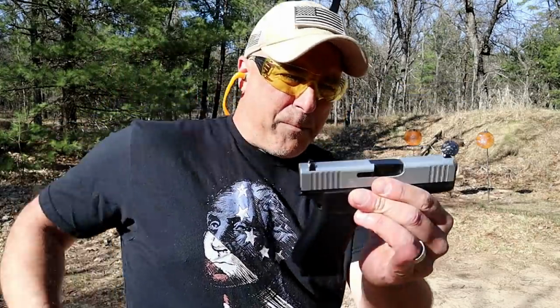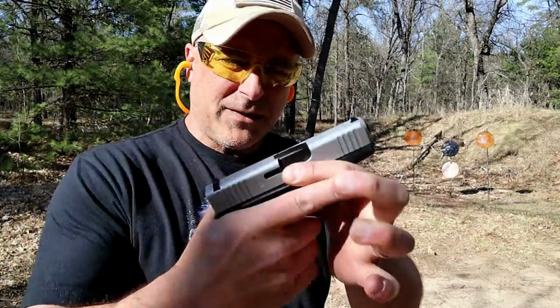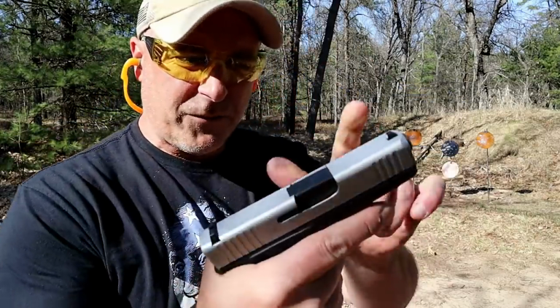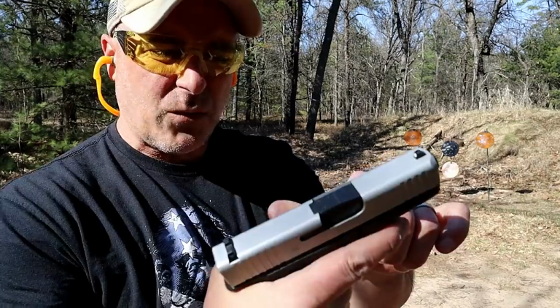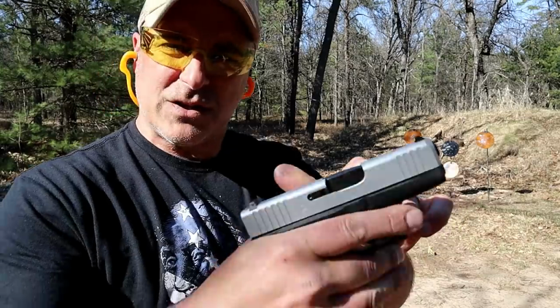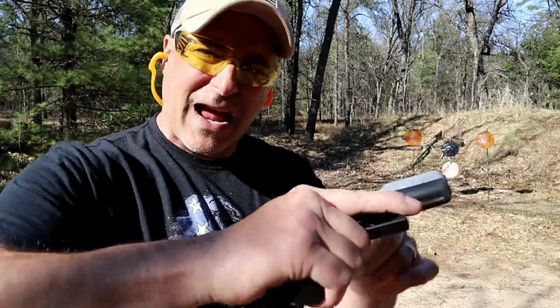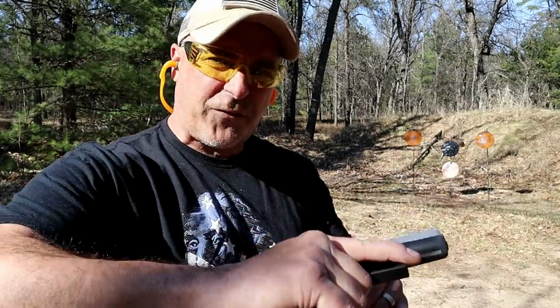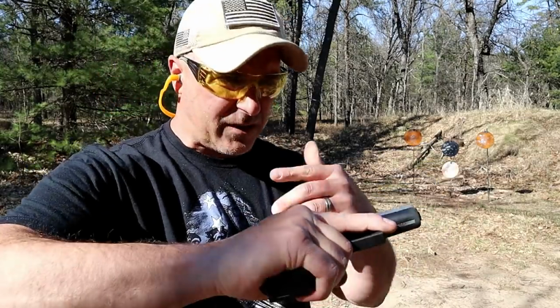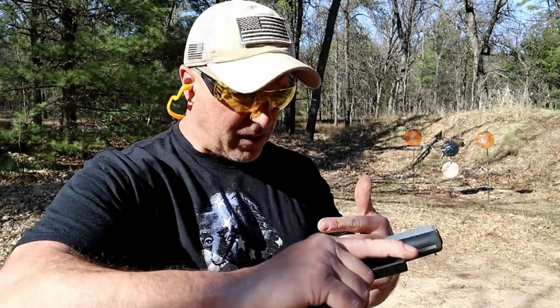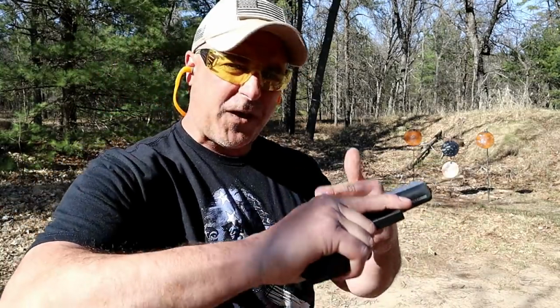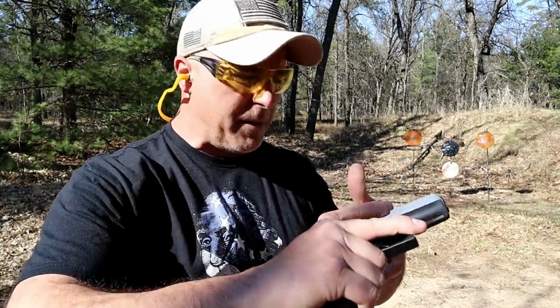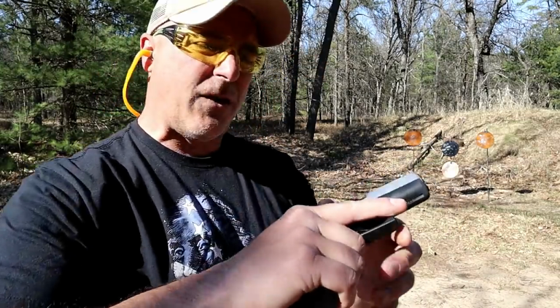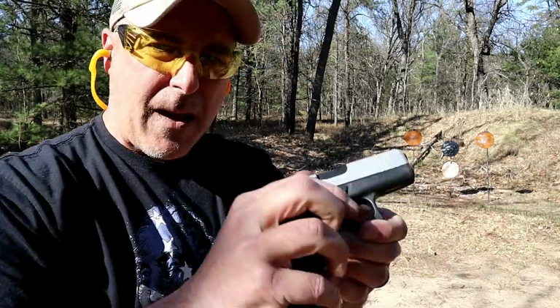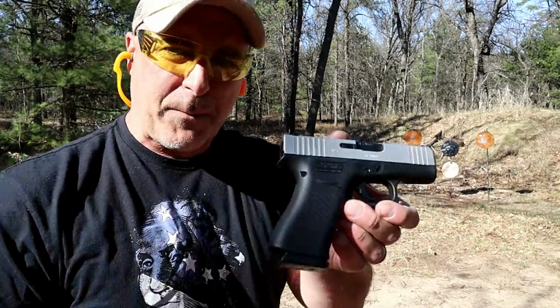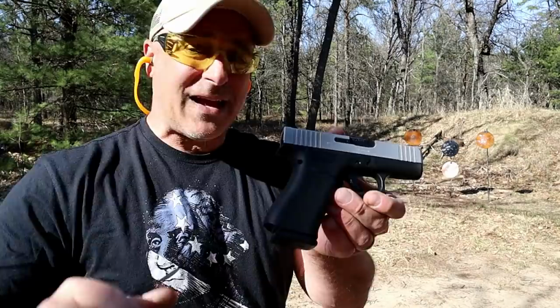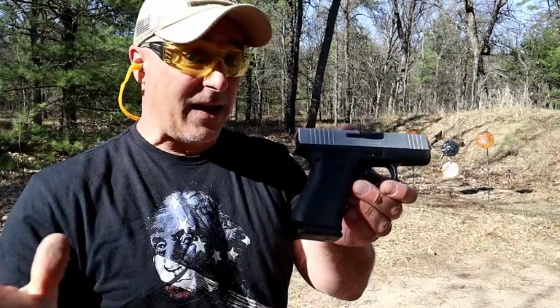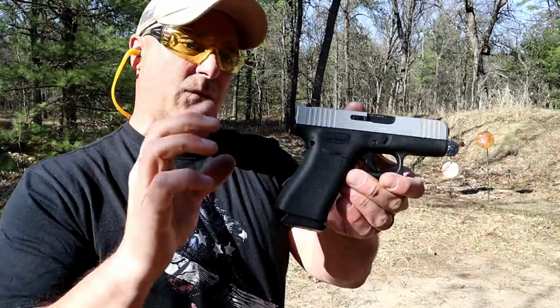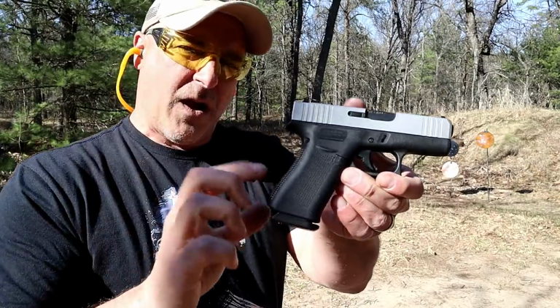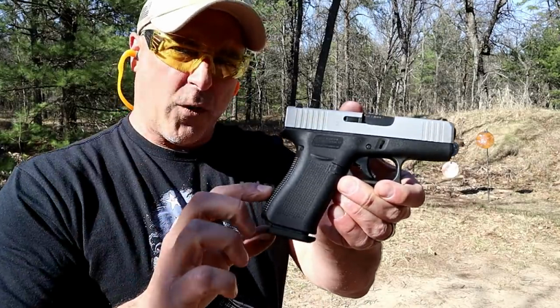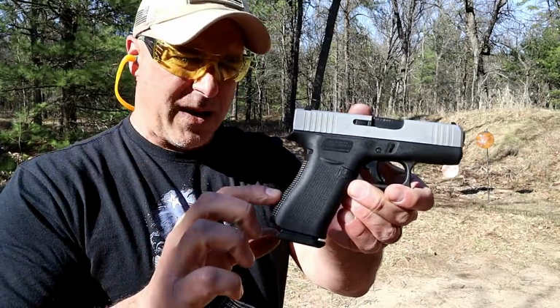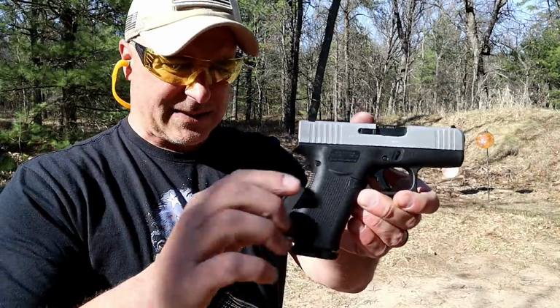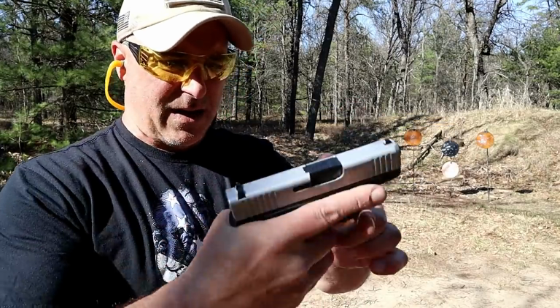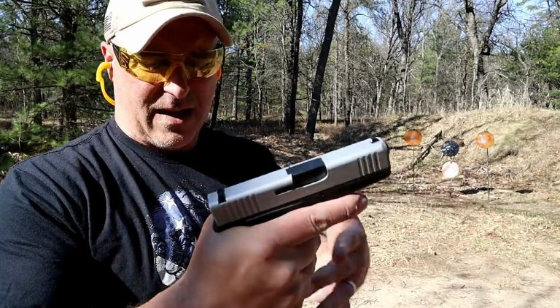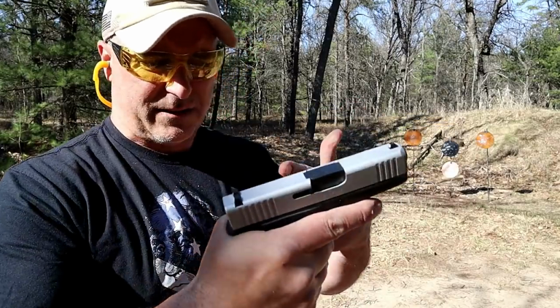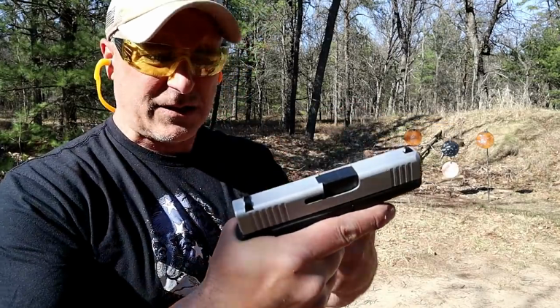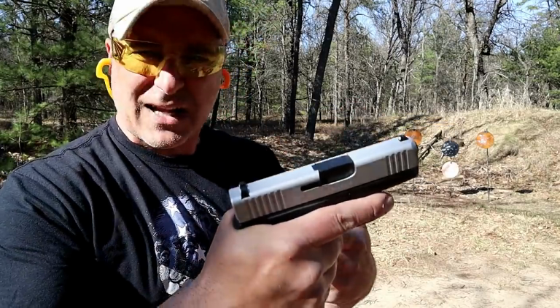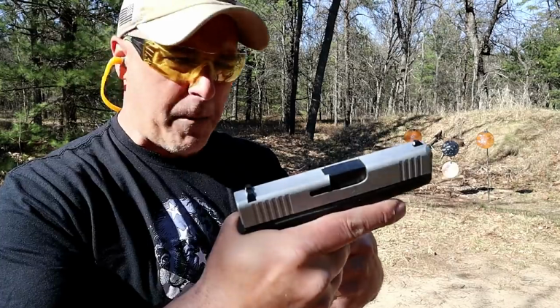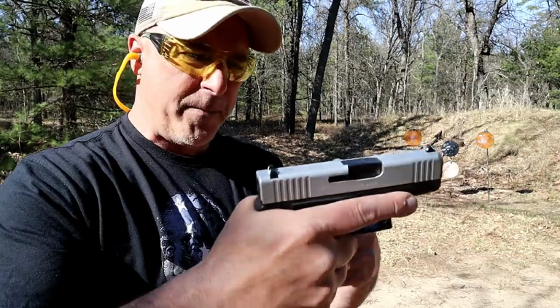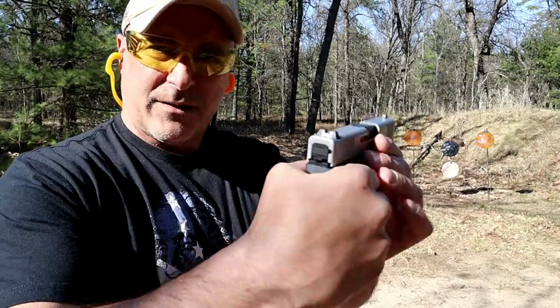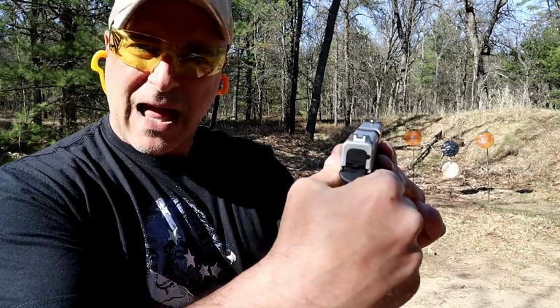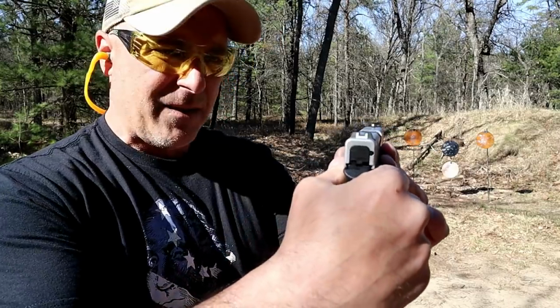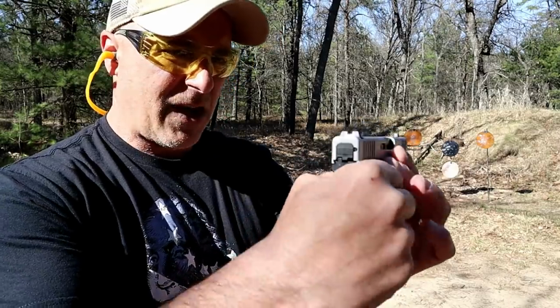The 43X has front serrations, a nice feel — it's a little bit thinner, a little bit lighter, and people like that. It has essentially the same trigger pull and the same Glock sights.